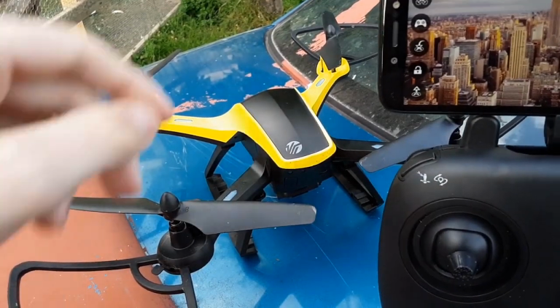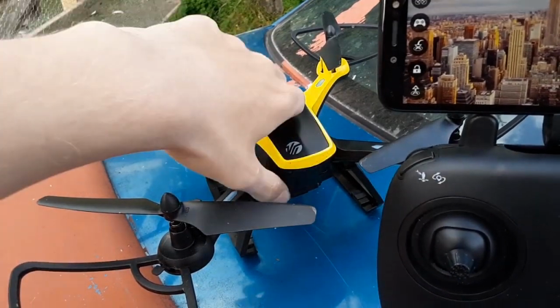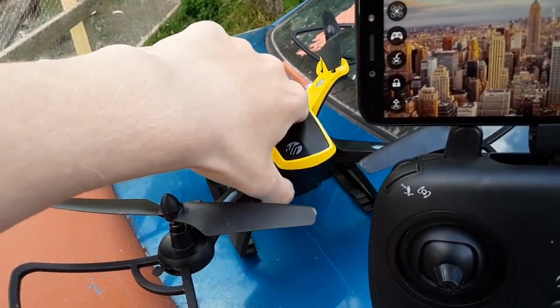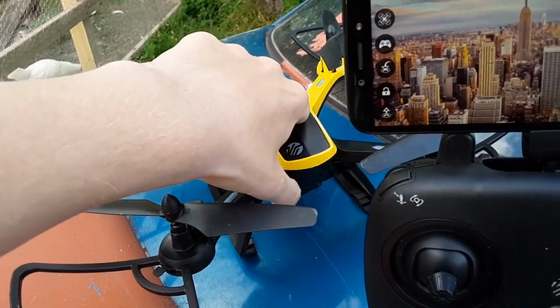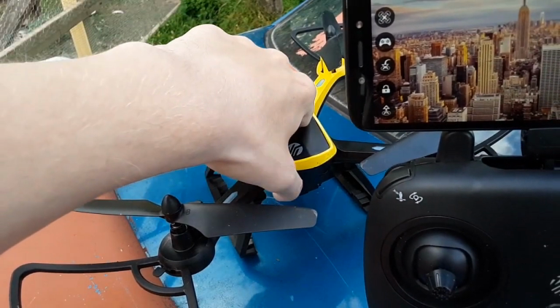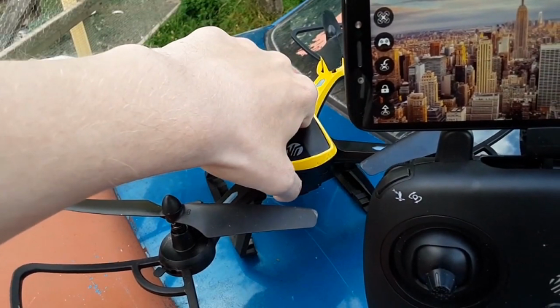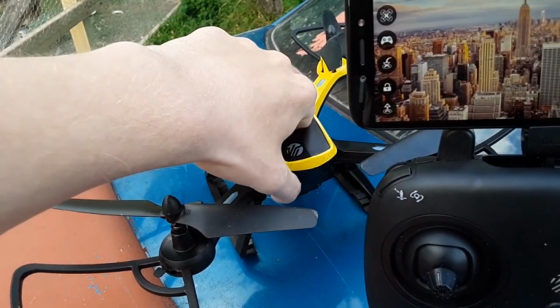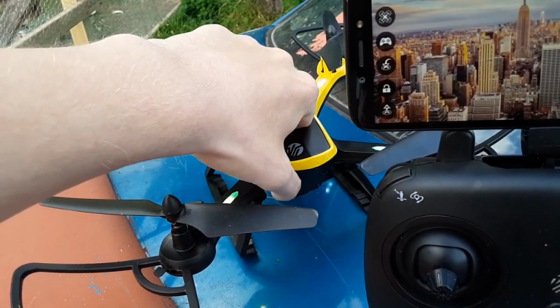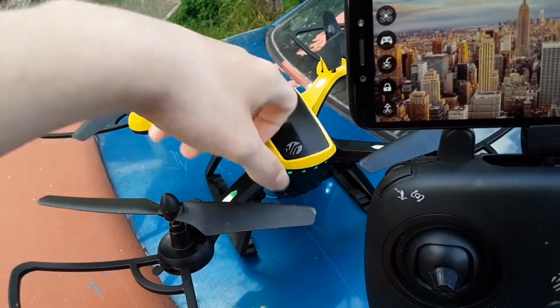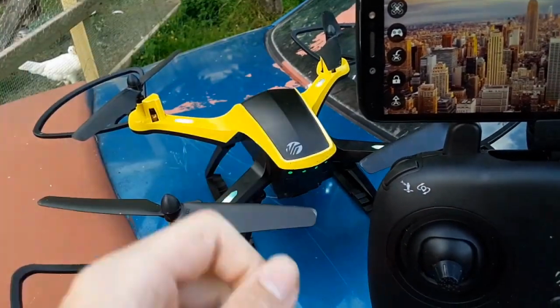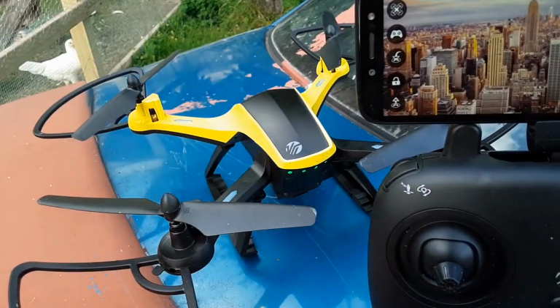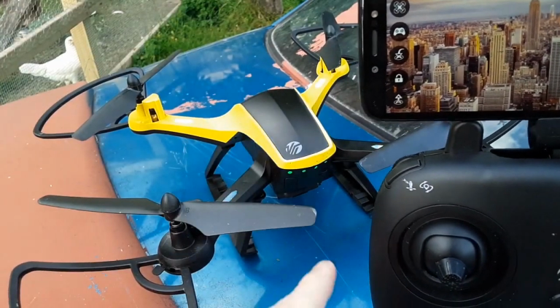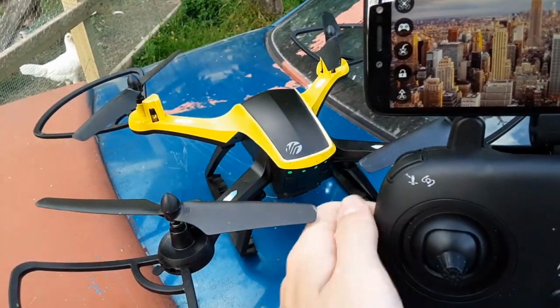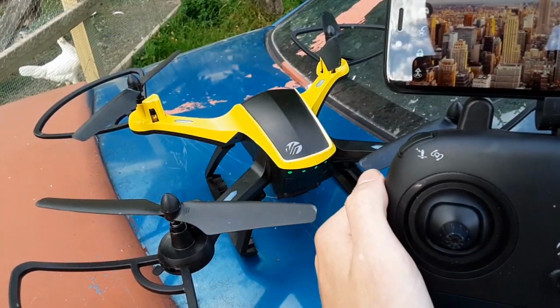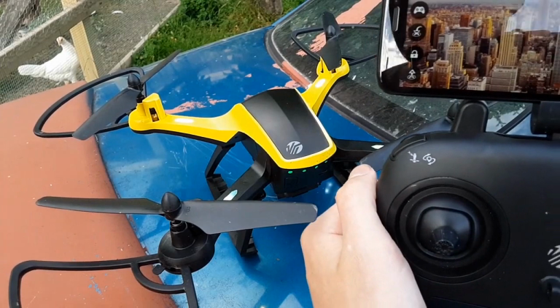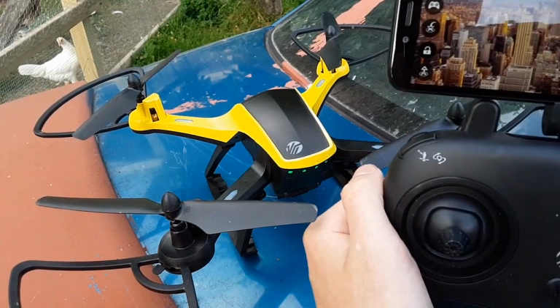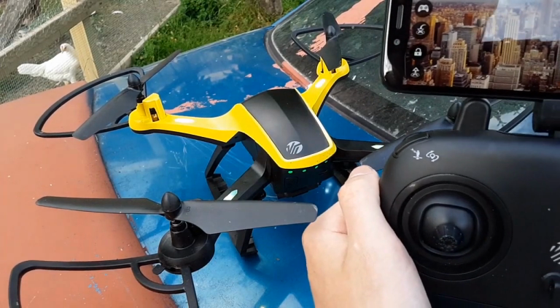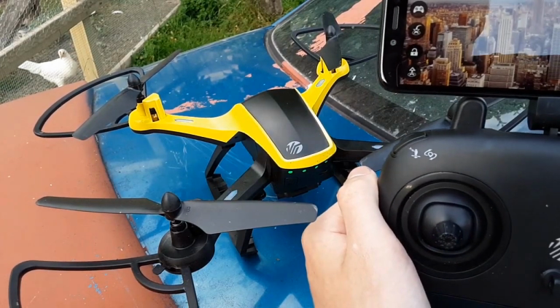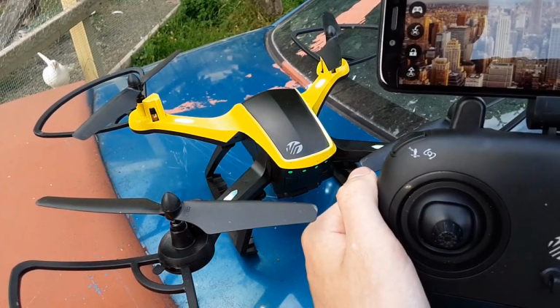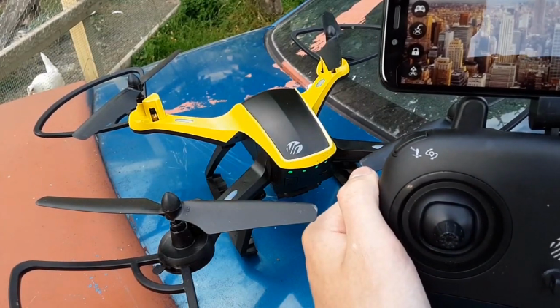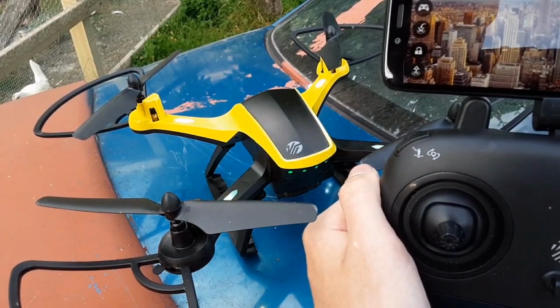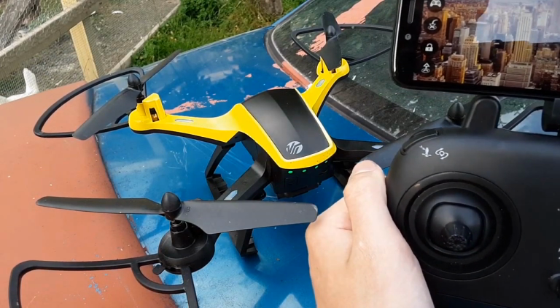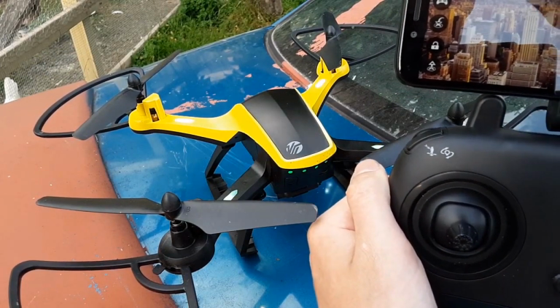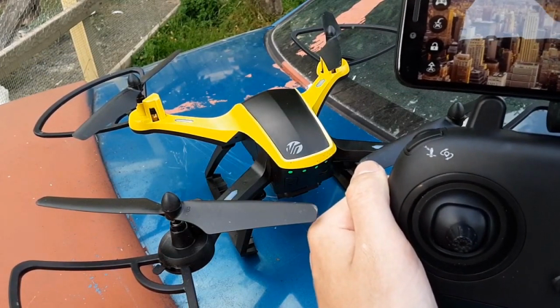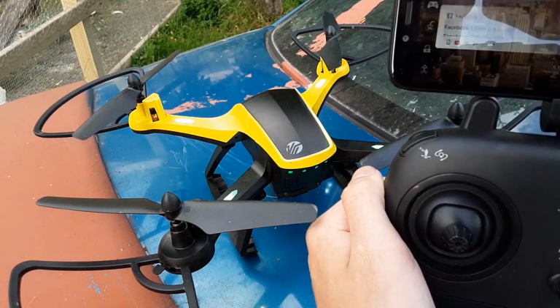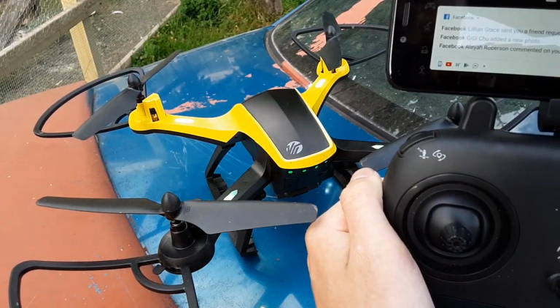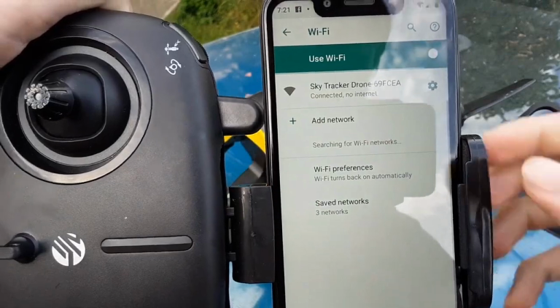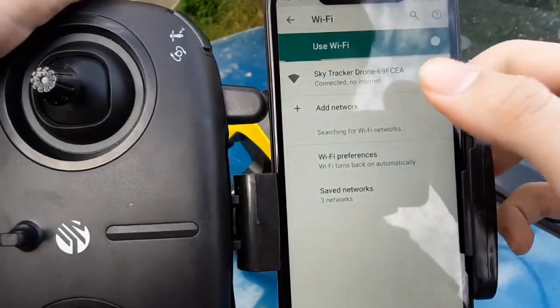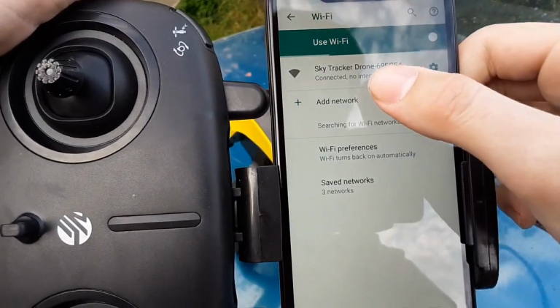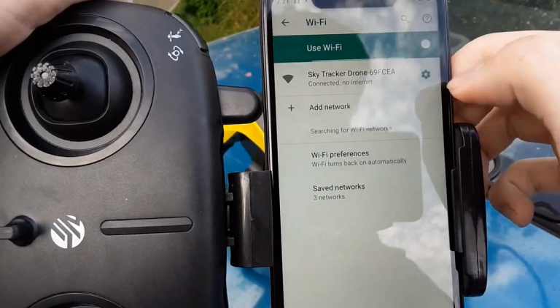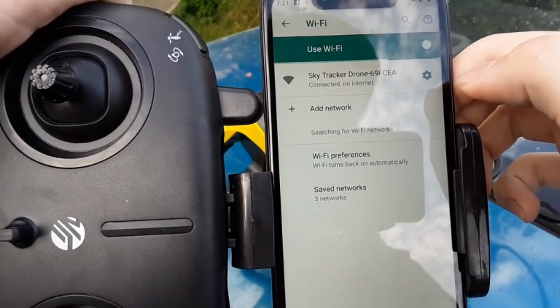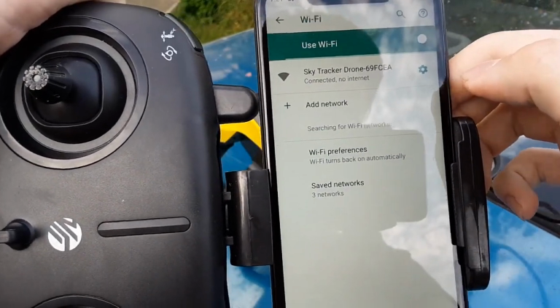You want to turn the thing on — that's simple and obvious. You turn that on. And what I do is I hook up to its Wi-Fi, if I can get to it. There you go. It's connected to SkyTracker.